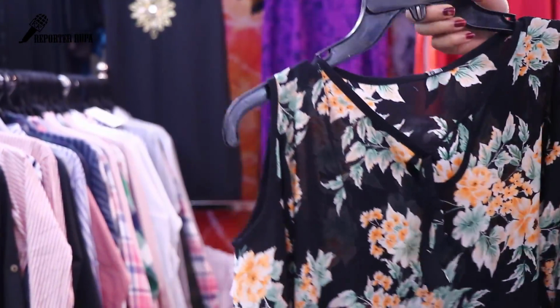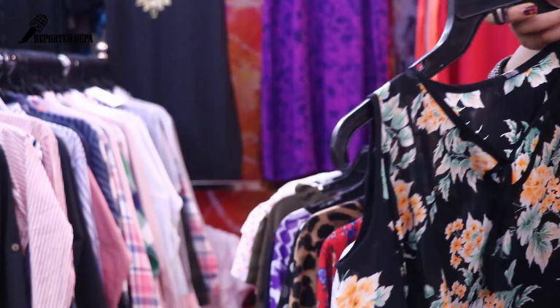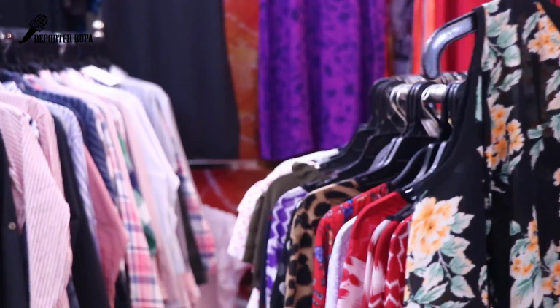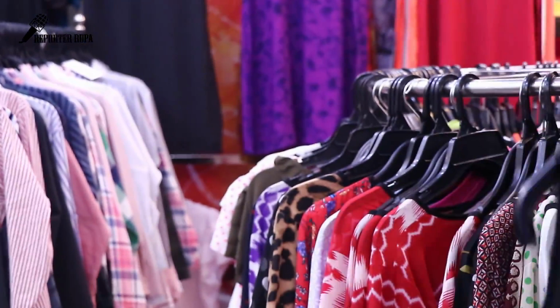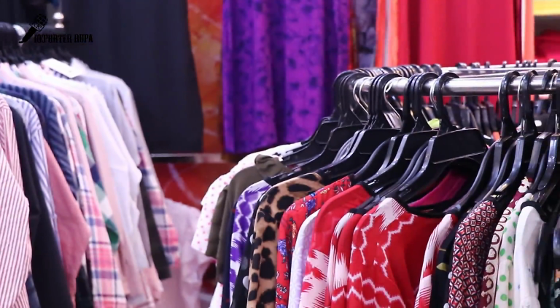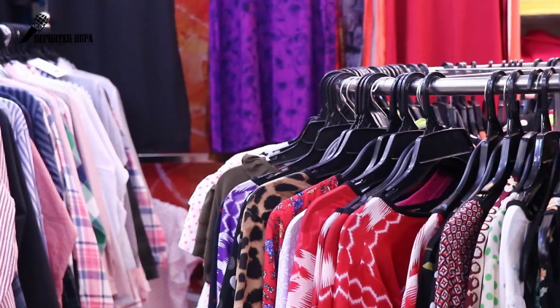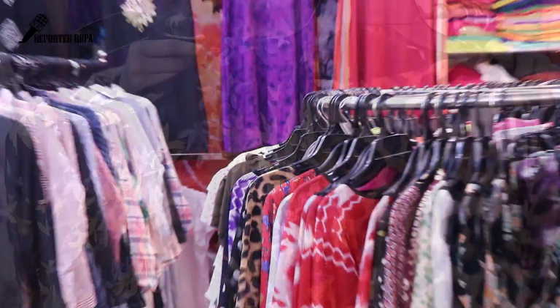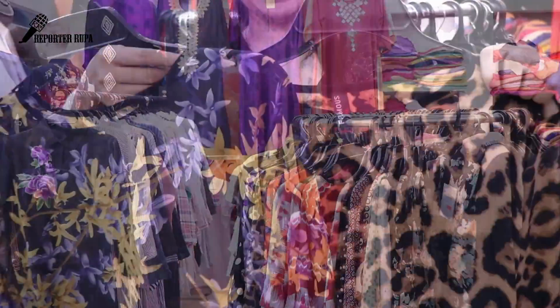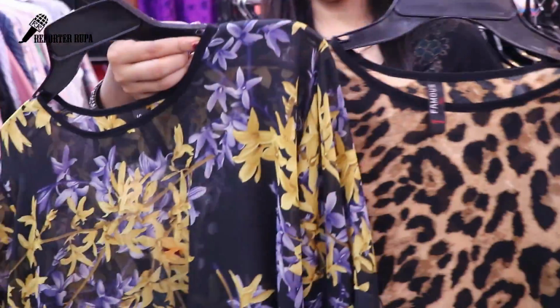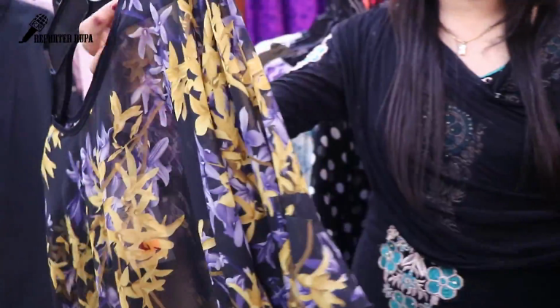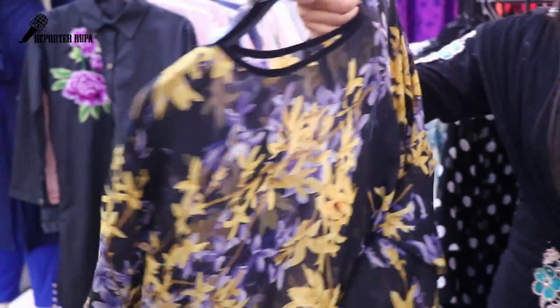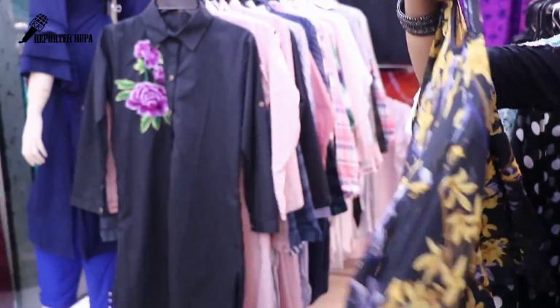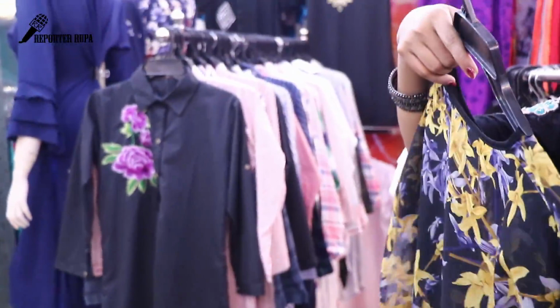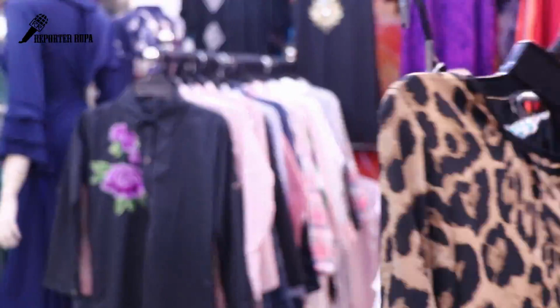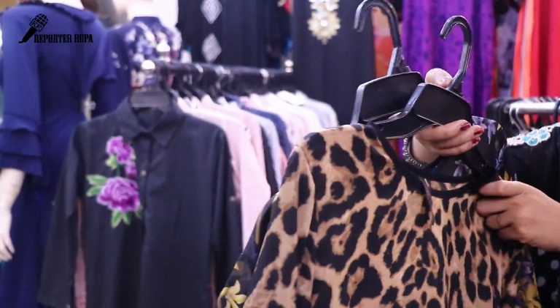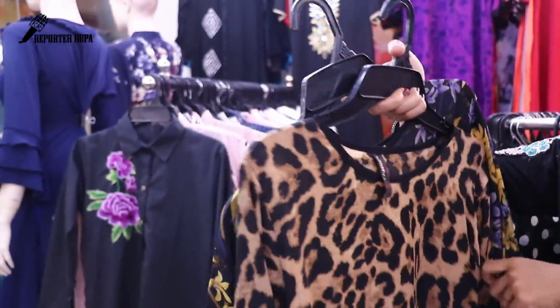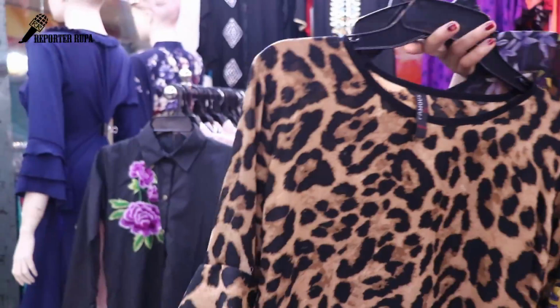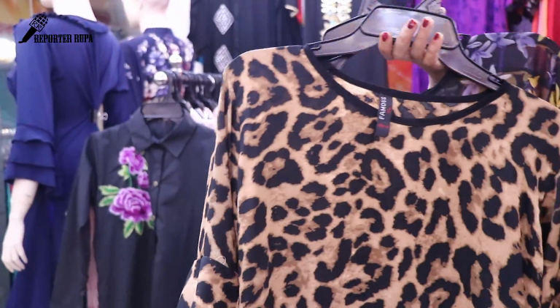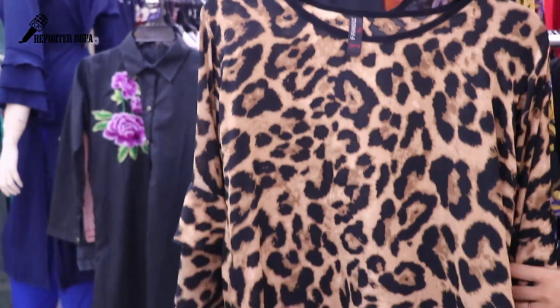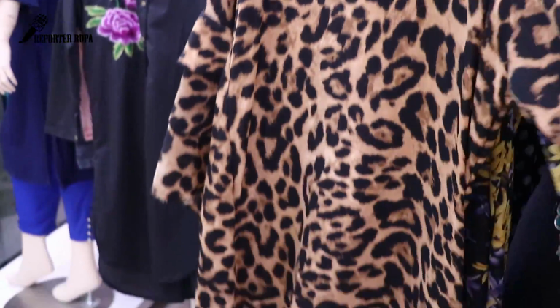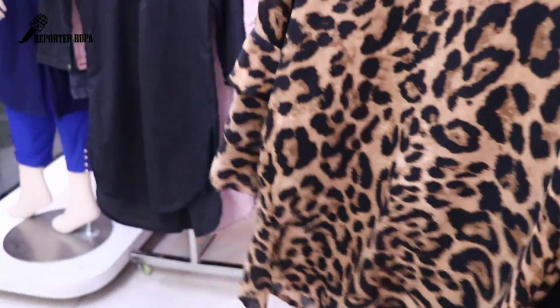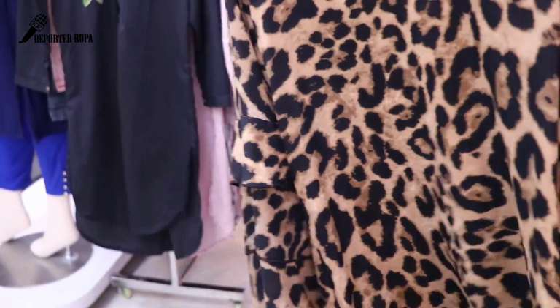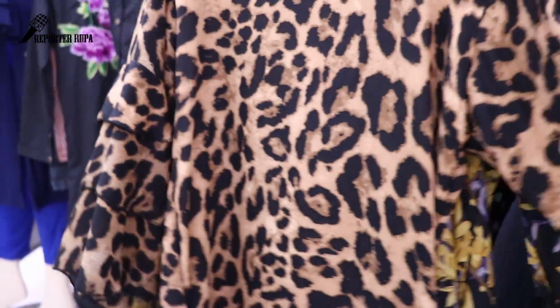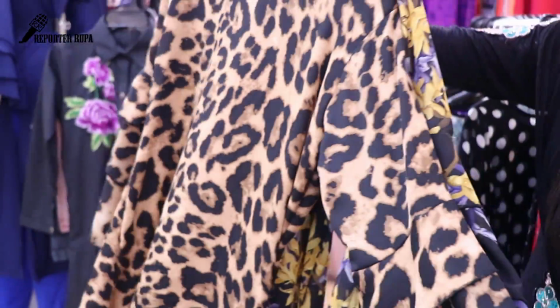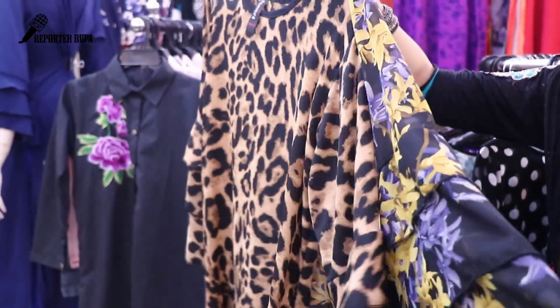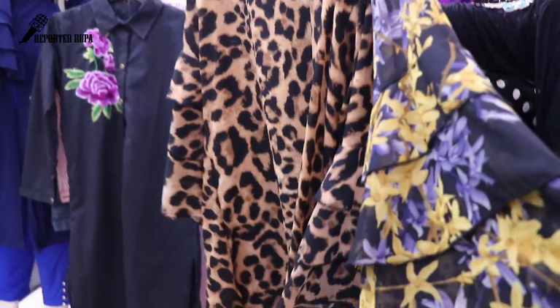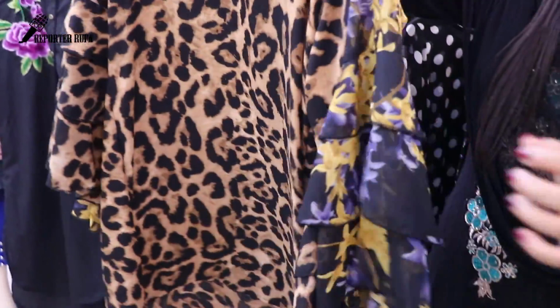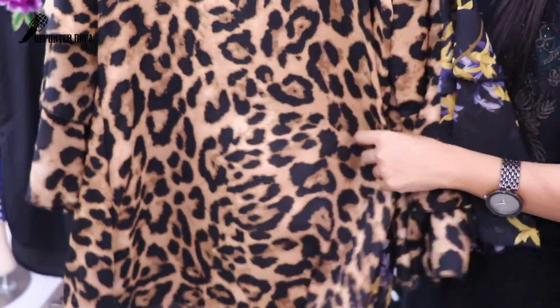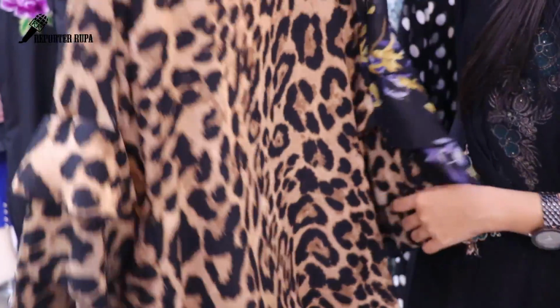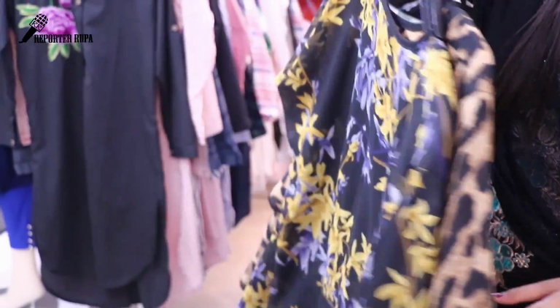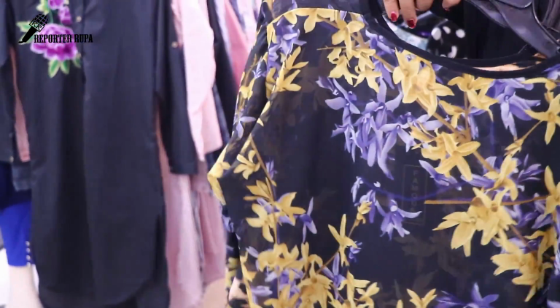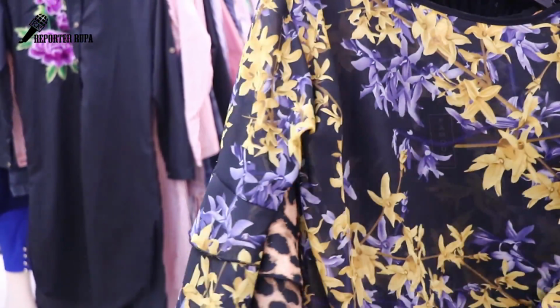We have a triple XL size portion available. The price is 650. This is the same — 650. This is the style of Afghan hand embroidery. This is very nice.